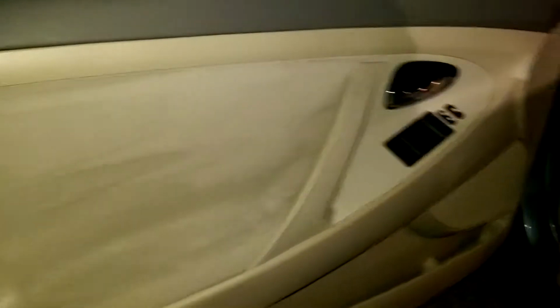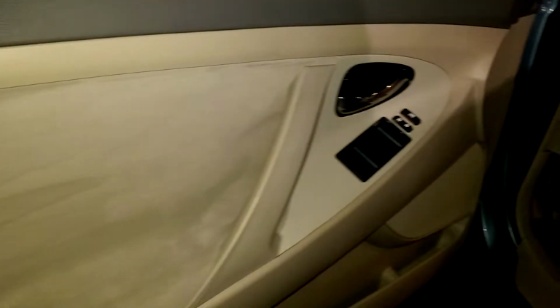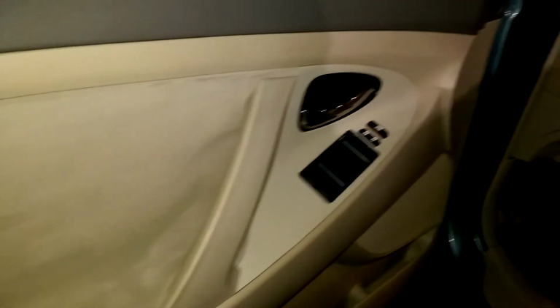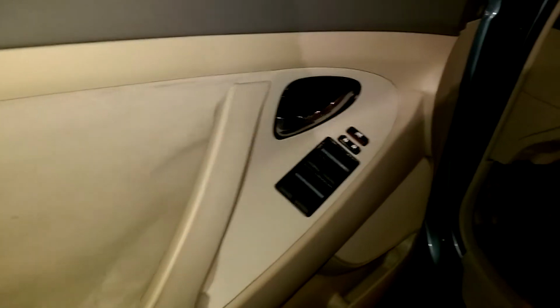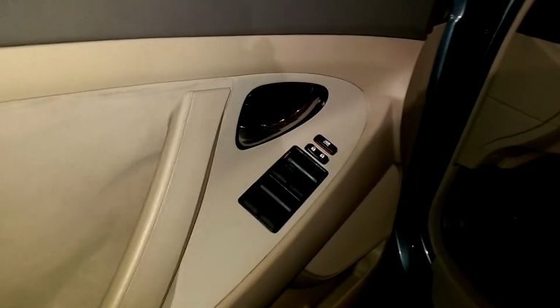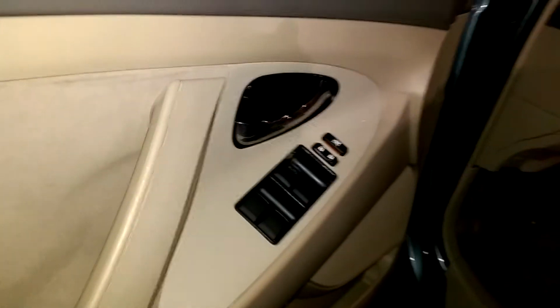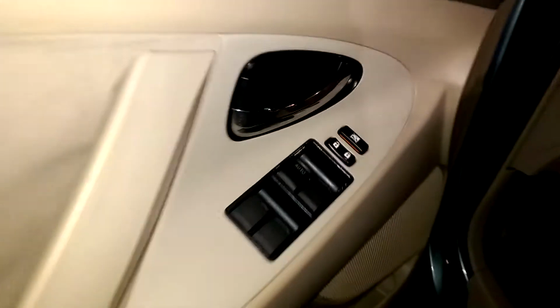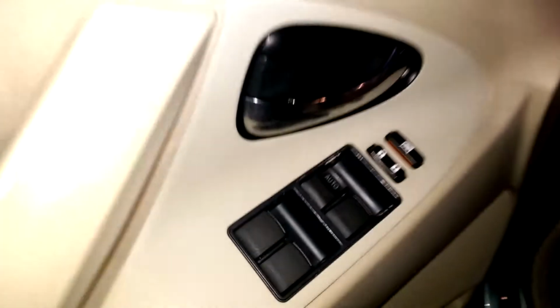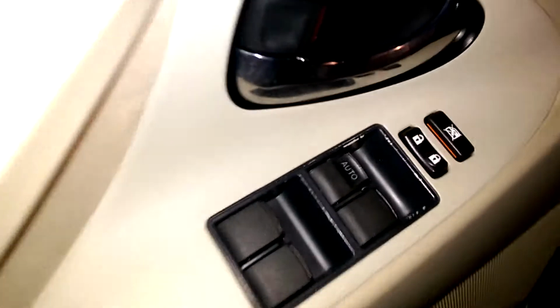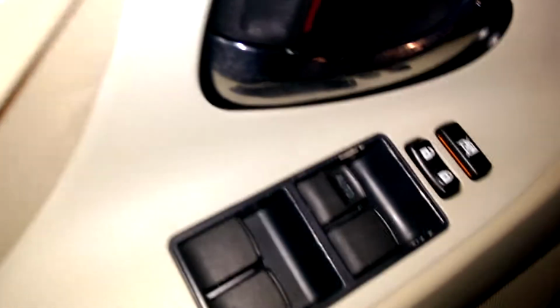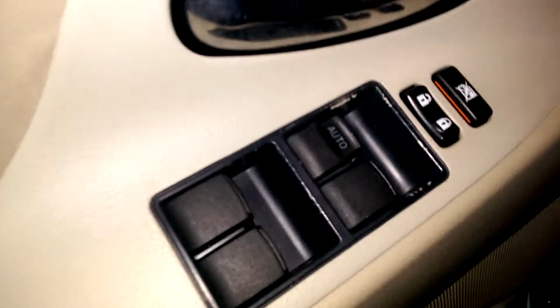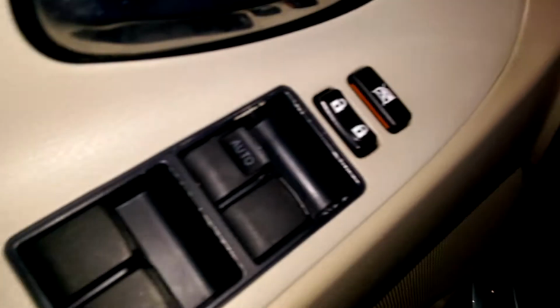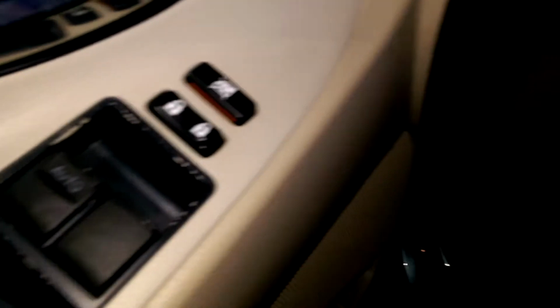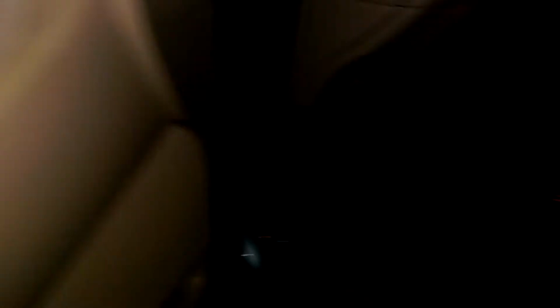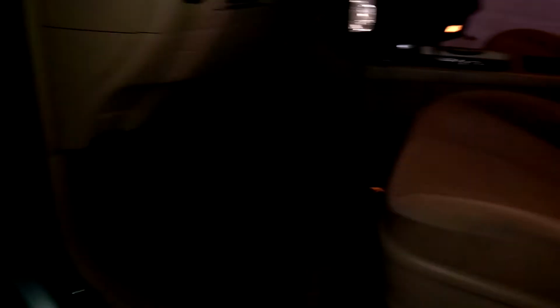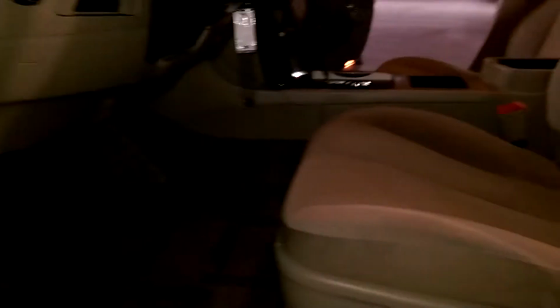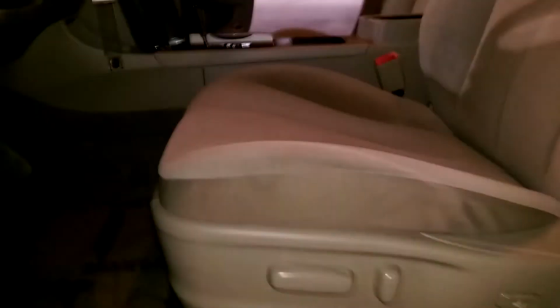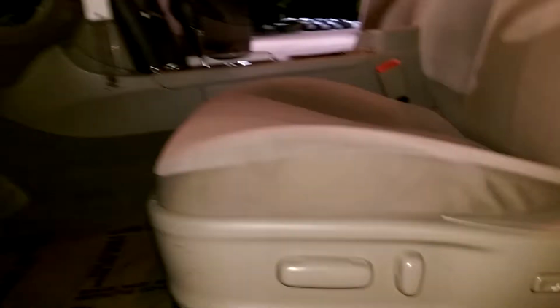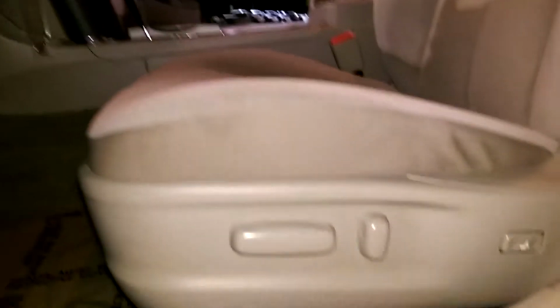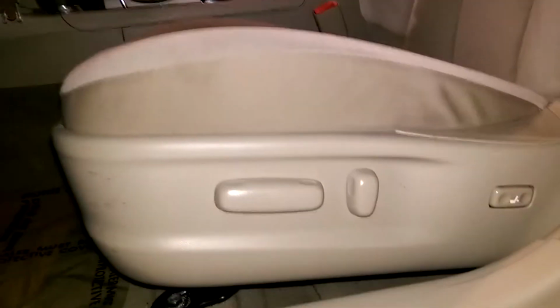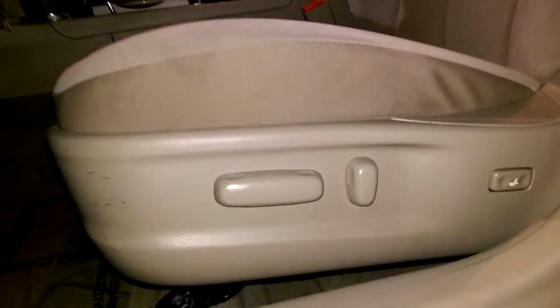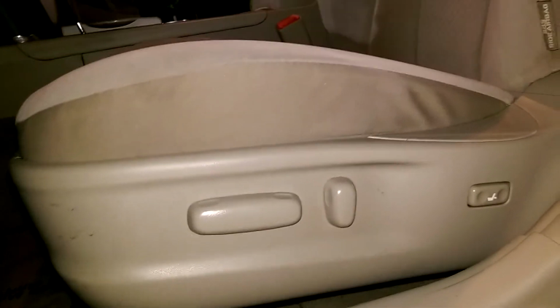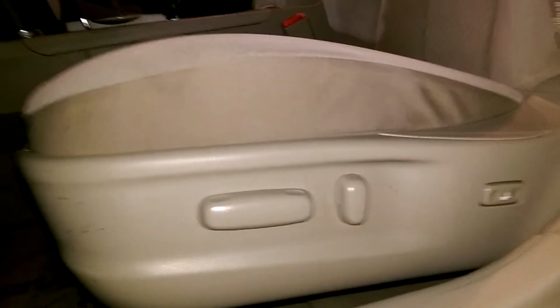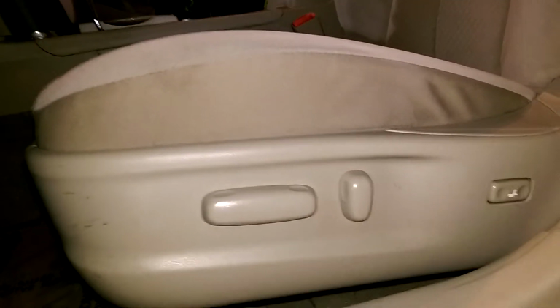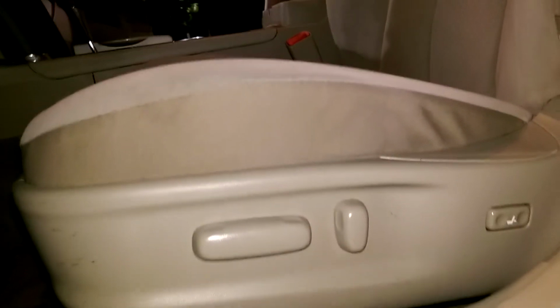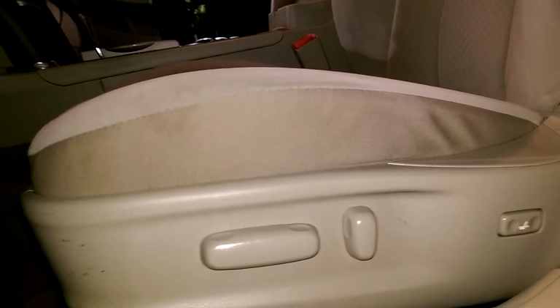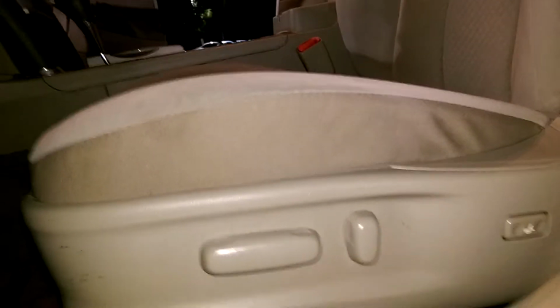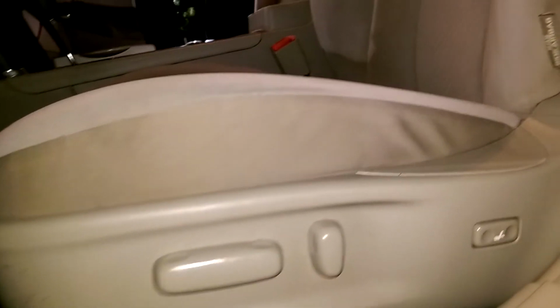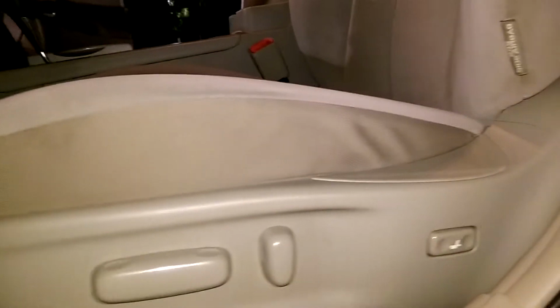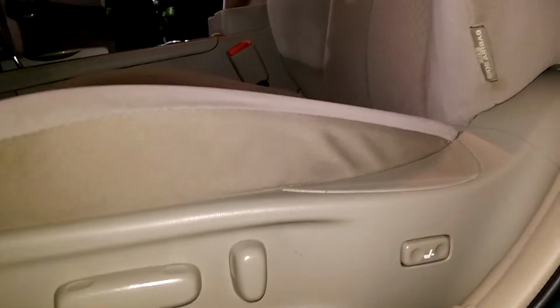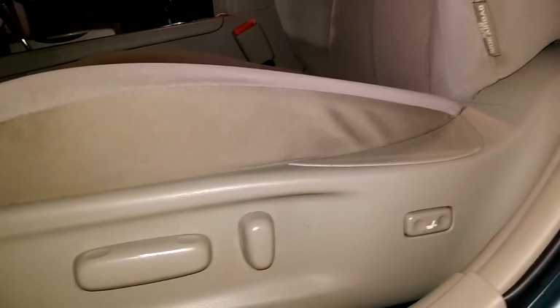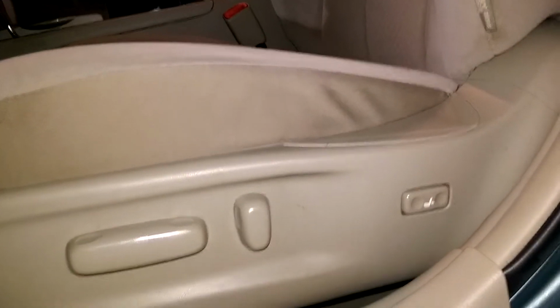It has powered windows and a powered driver's seat with lumbar support.